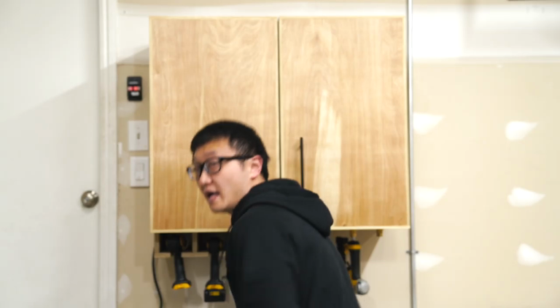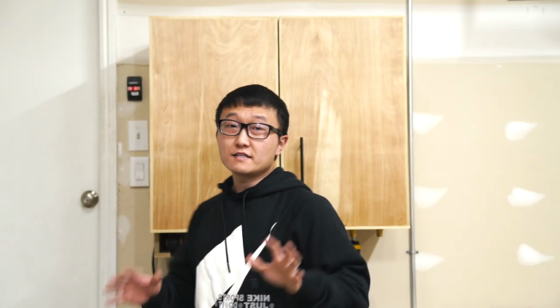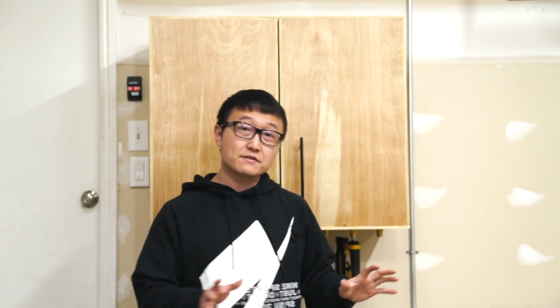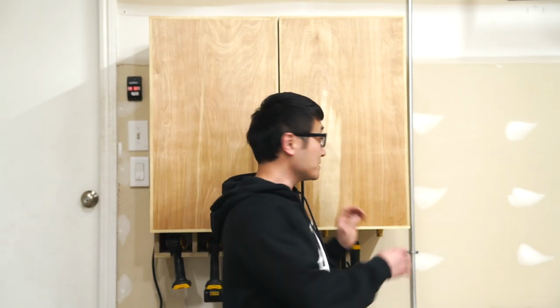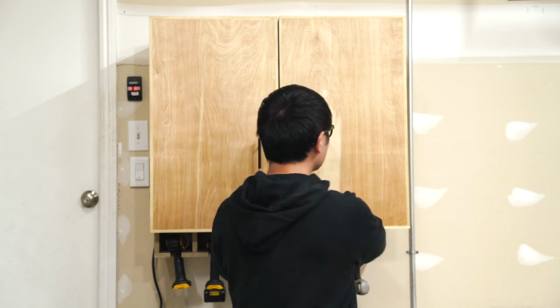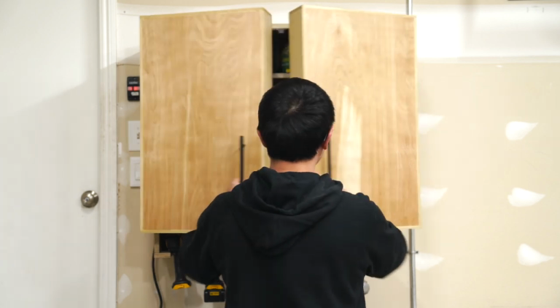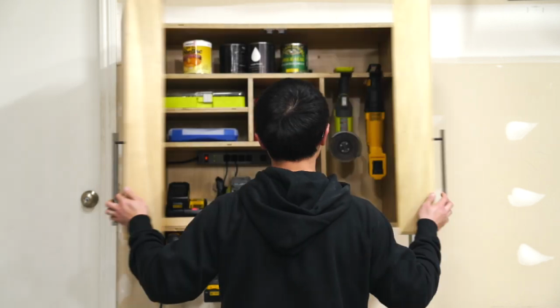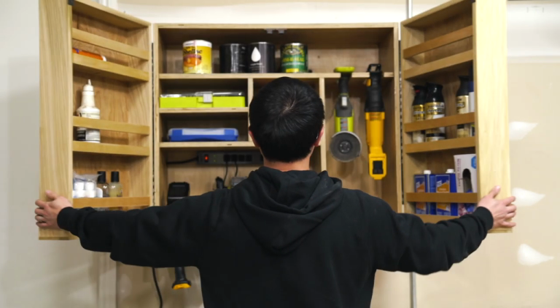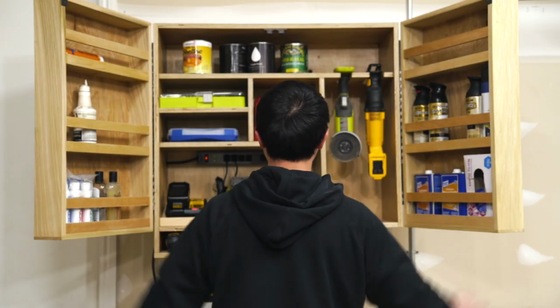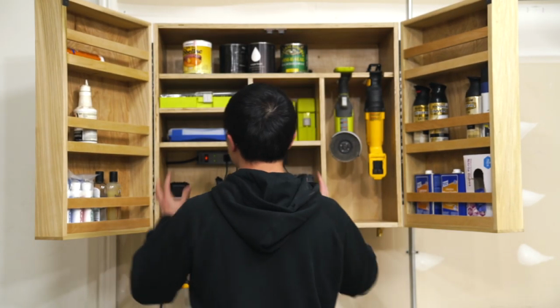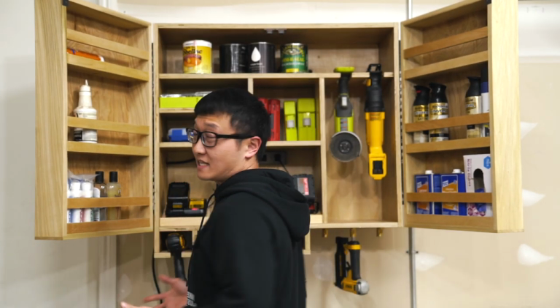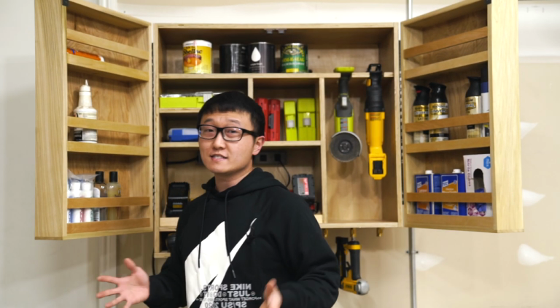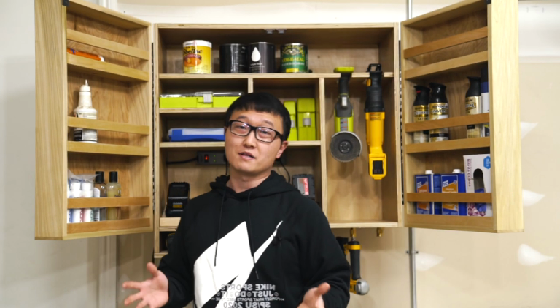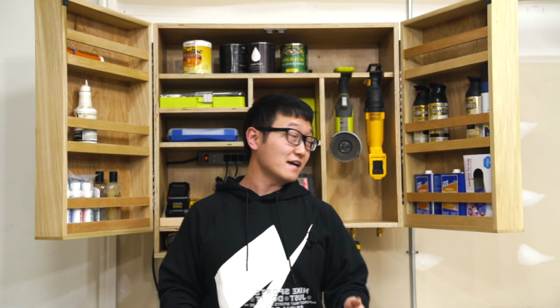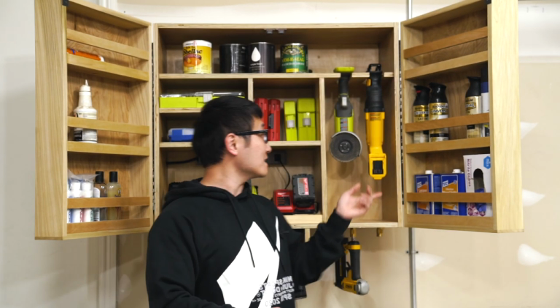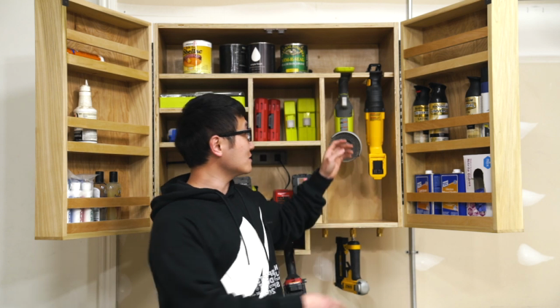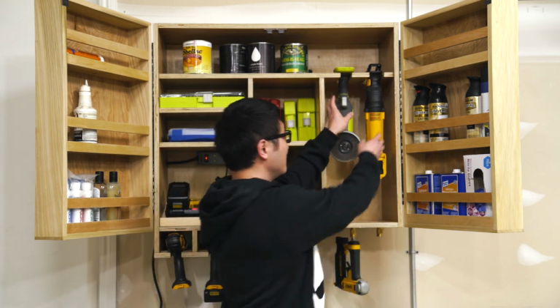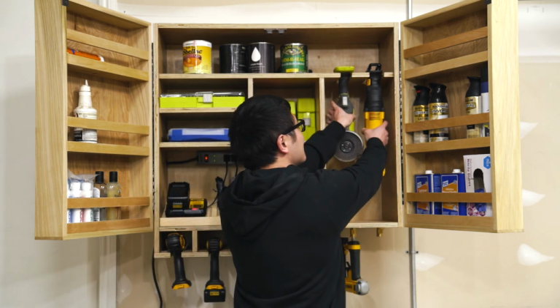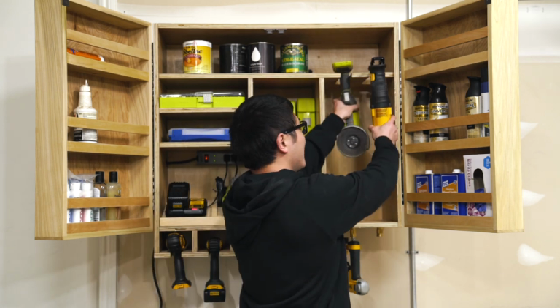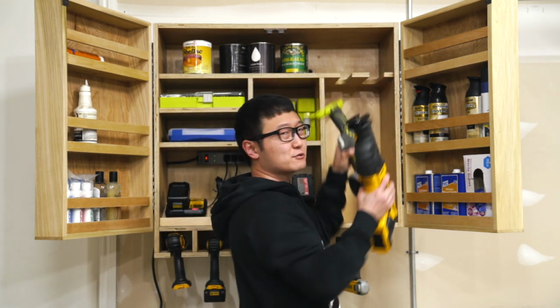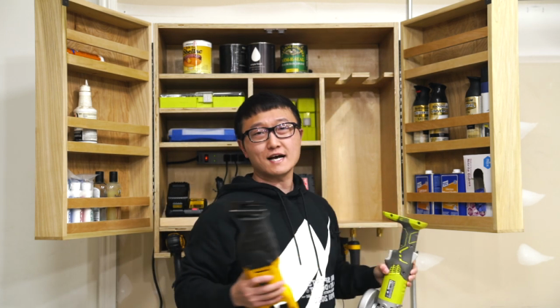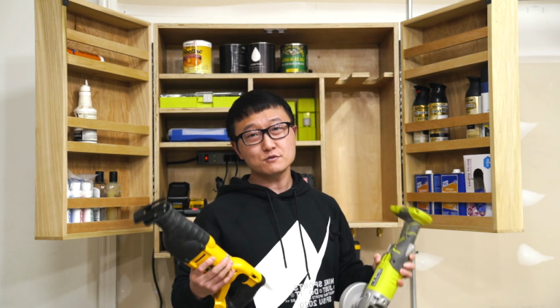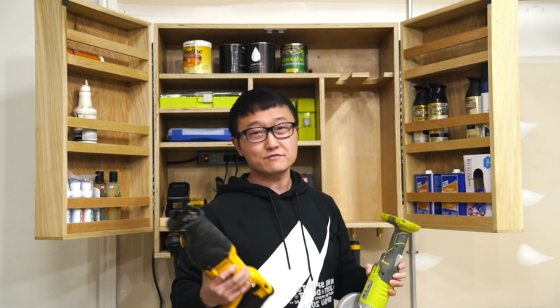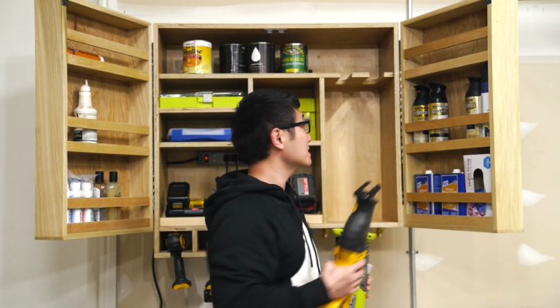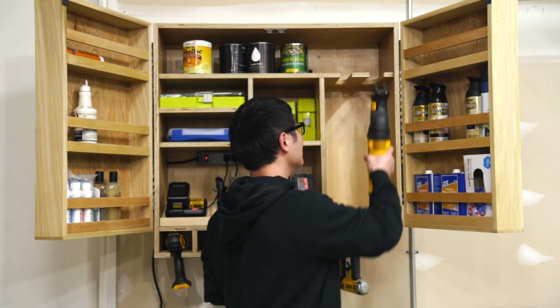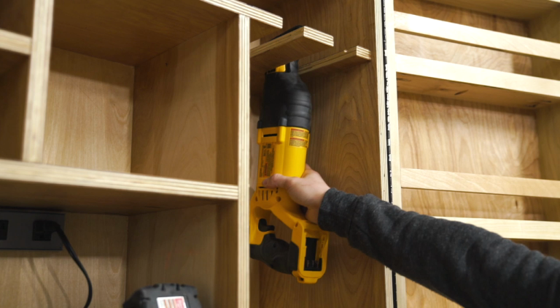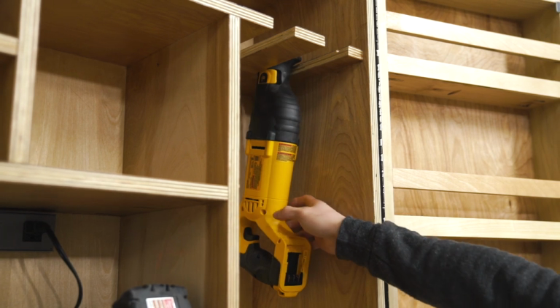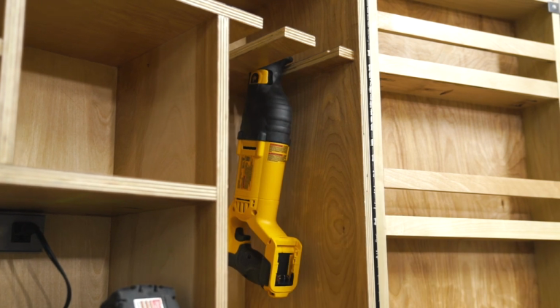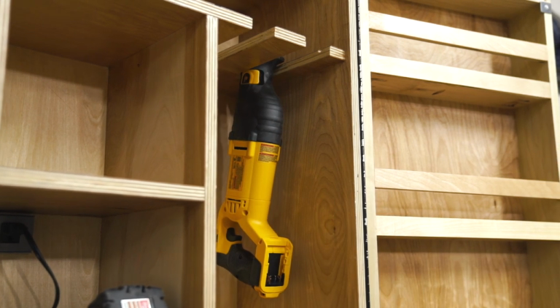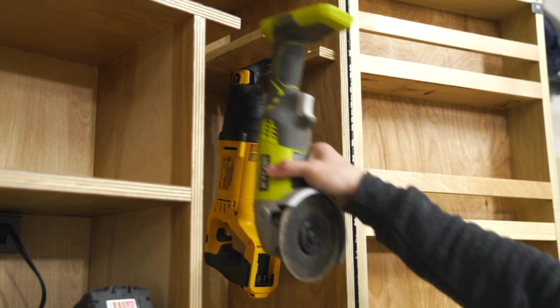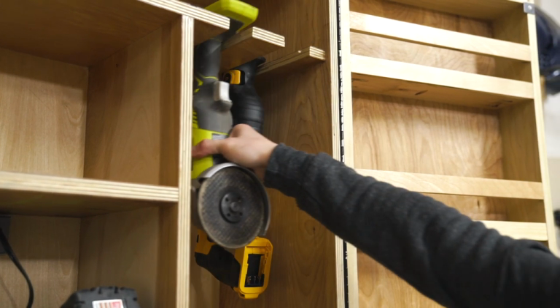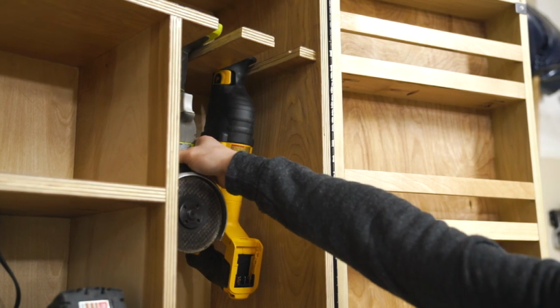On the inside of the cabinet, there's a lot of shelf space to hold accessories and supplies. And I even got a place over here to hang a couple tools that I don't use as often, but still want to have easy access to for when I do need them.